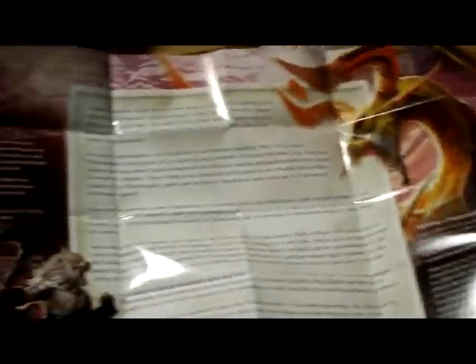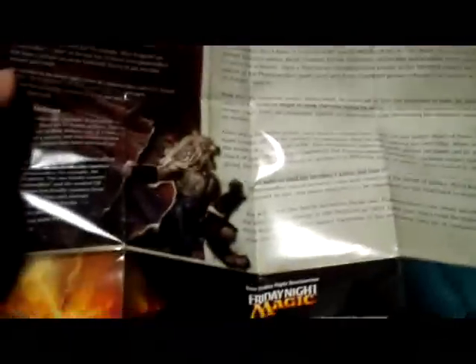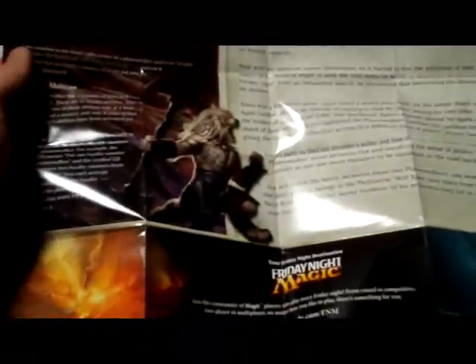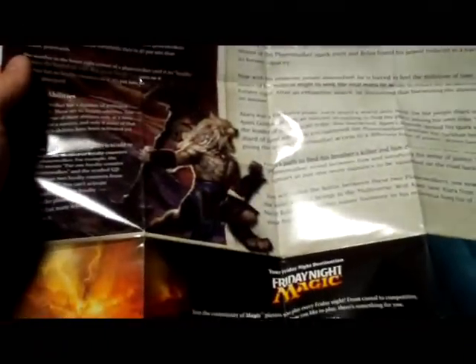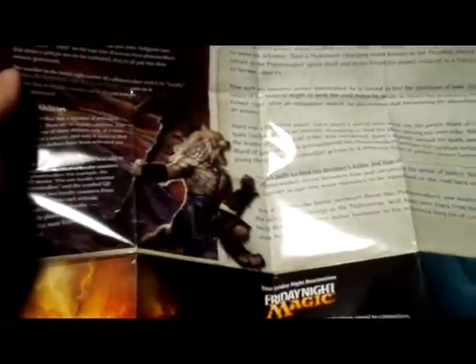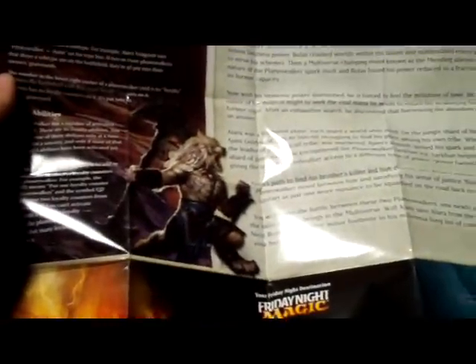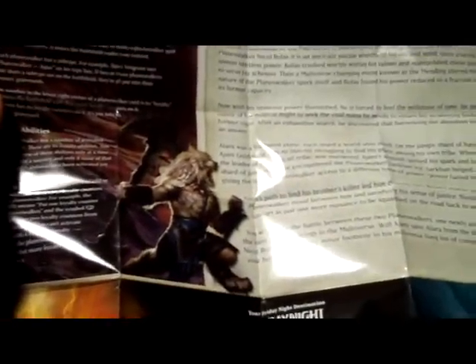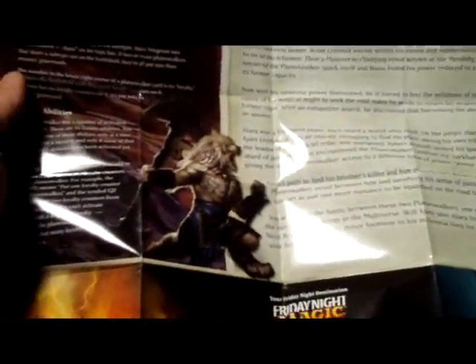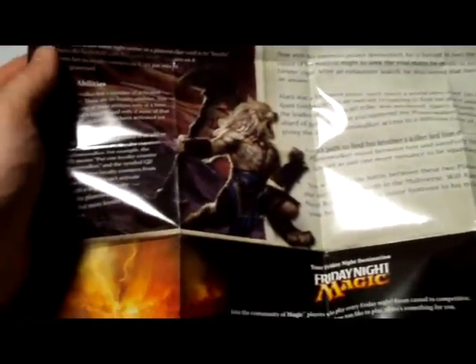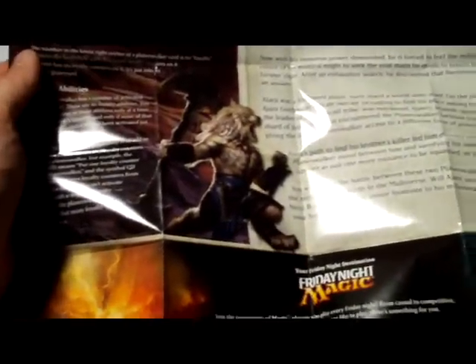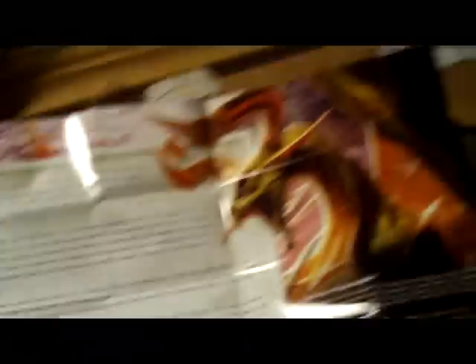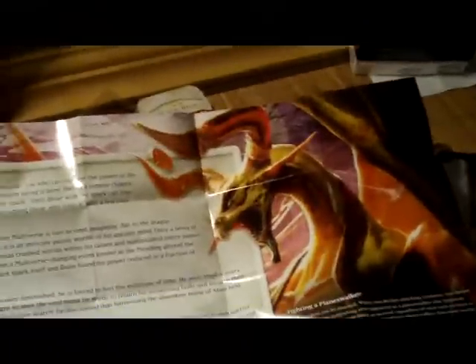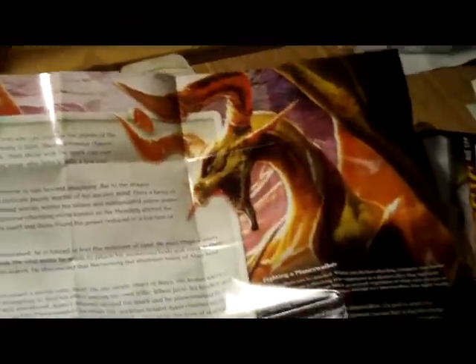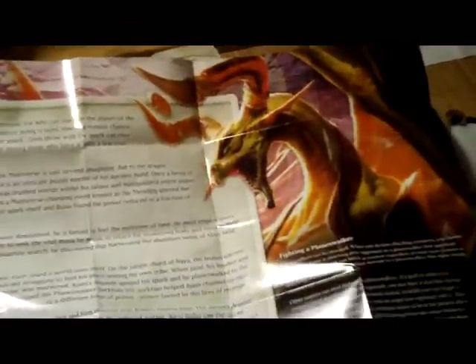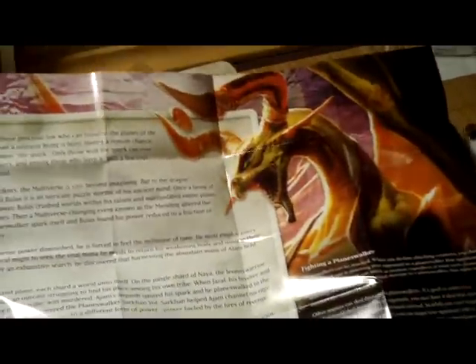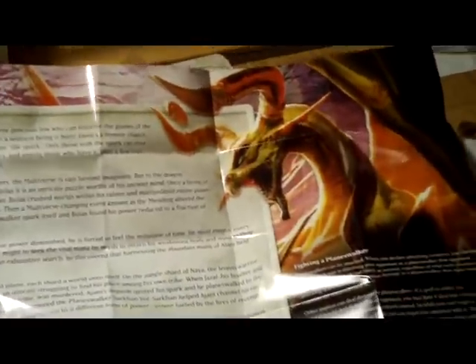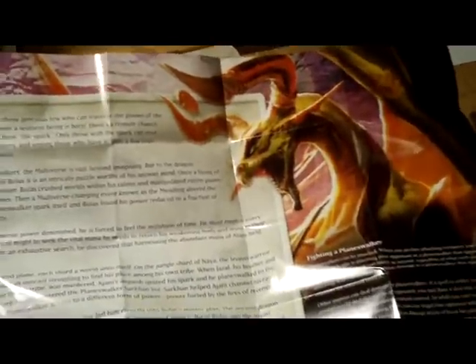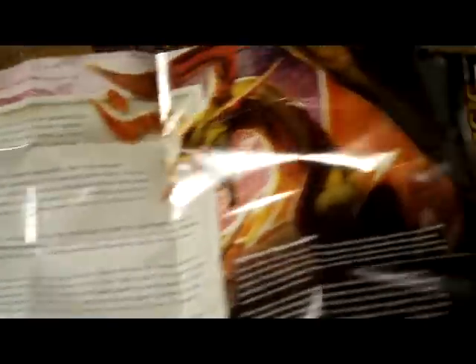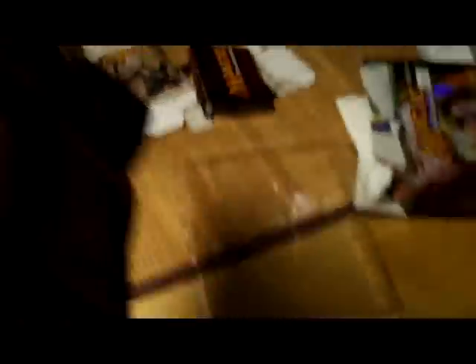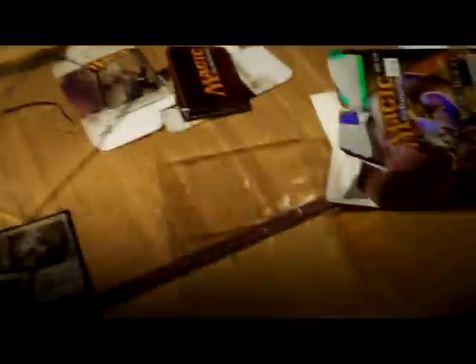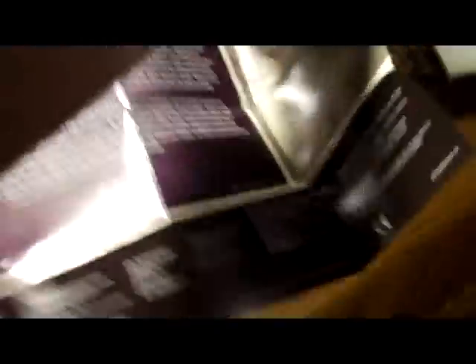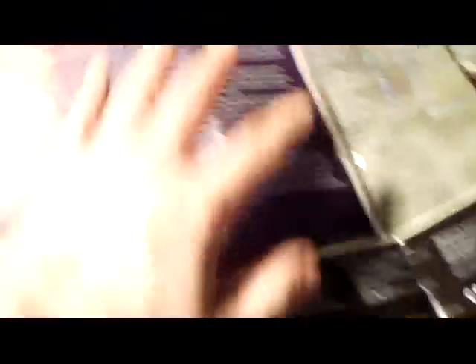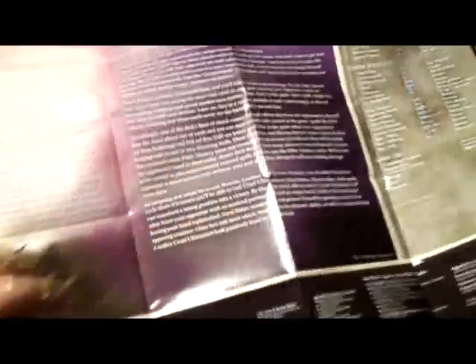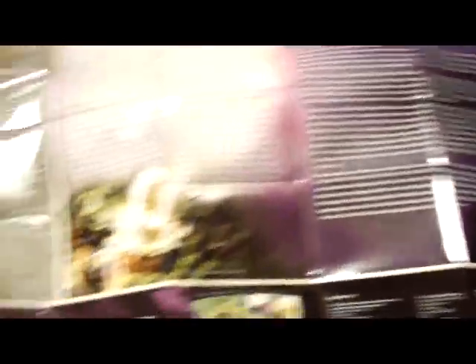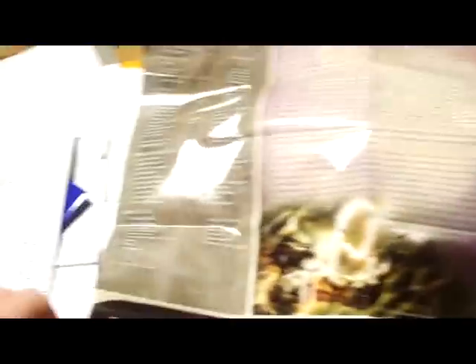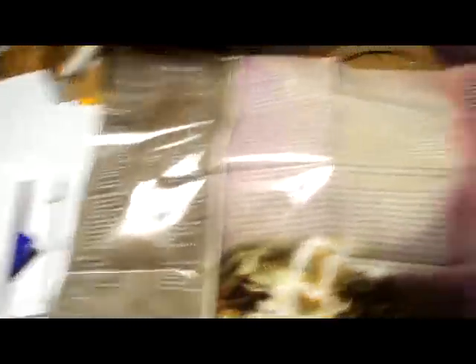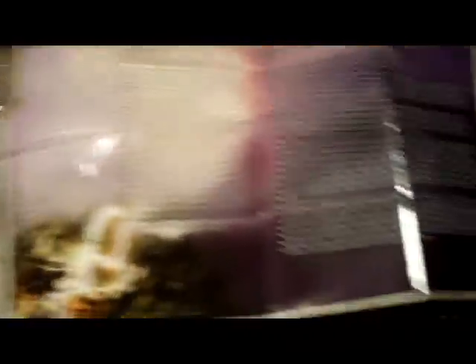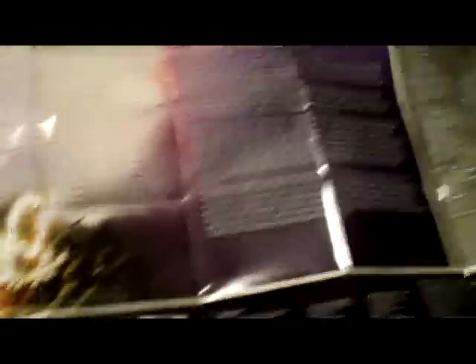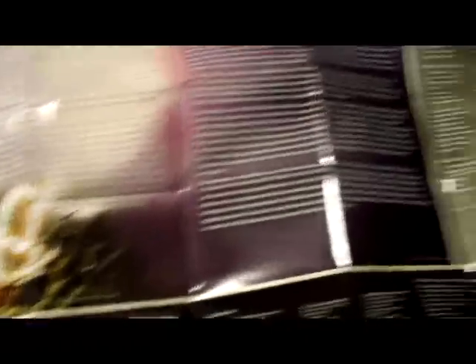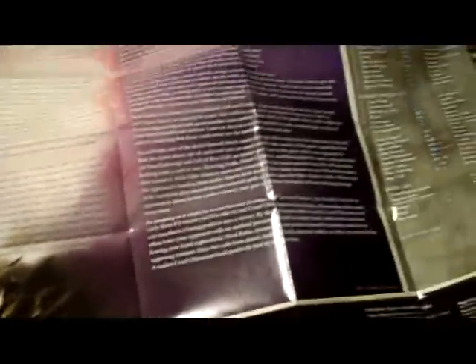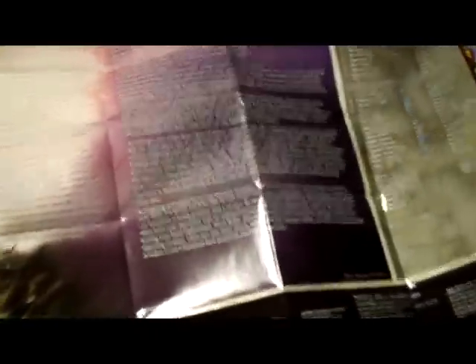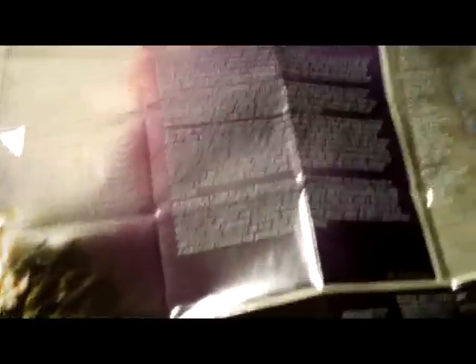Just so we can have Nicol Bolas and Ajani looking at each other. It's got some really great imagery here. There's a very small leonin against the huge monstrous Dragon Lord there. The back's really nothing worth looking at though, but might be worth hanging up.